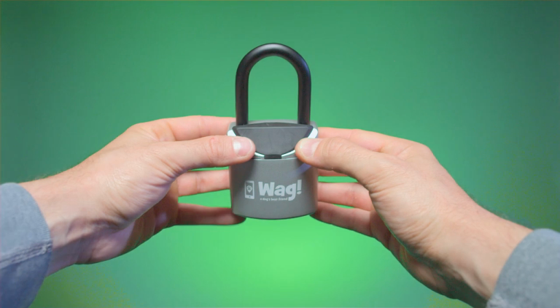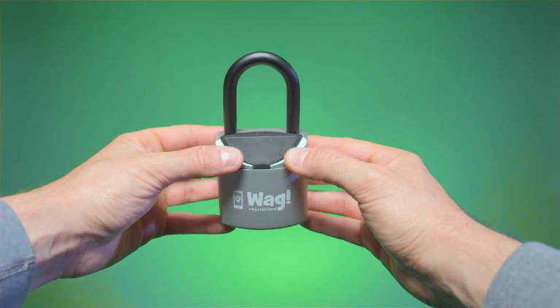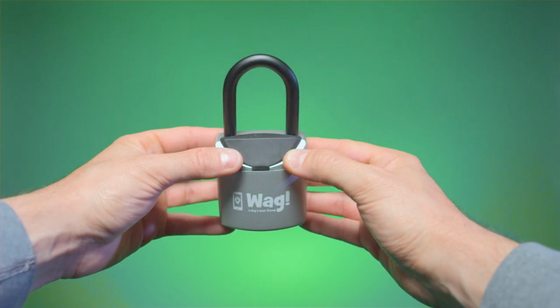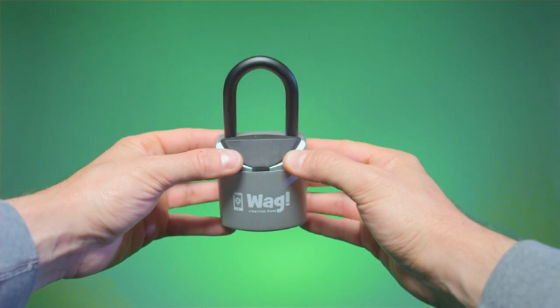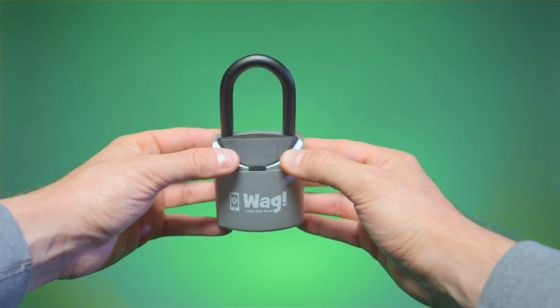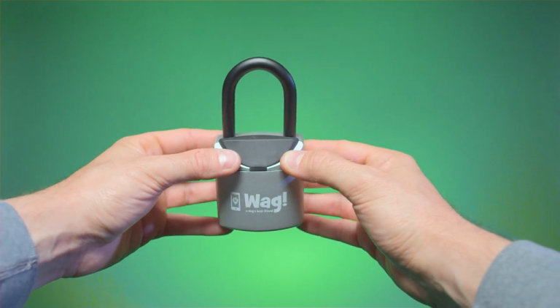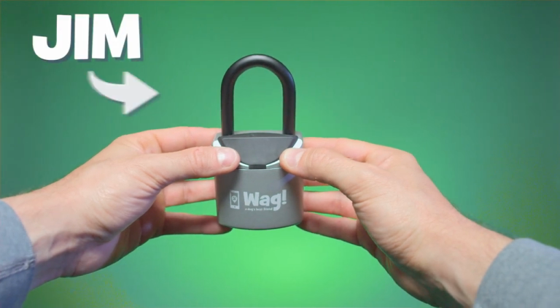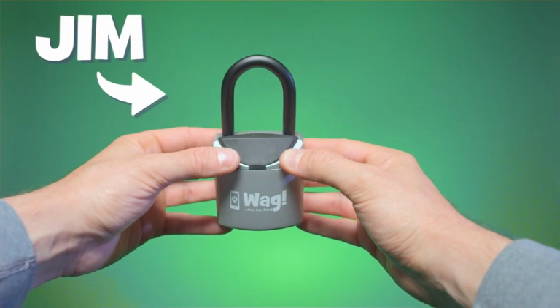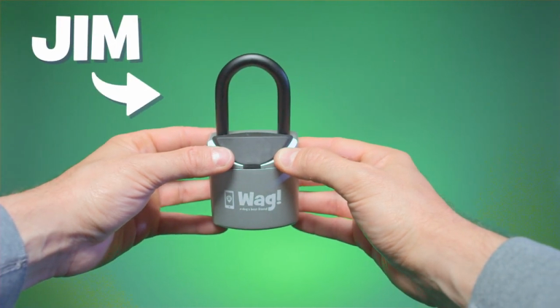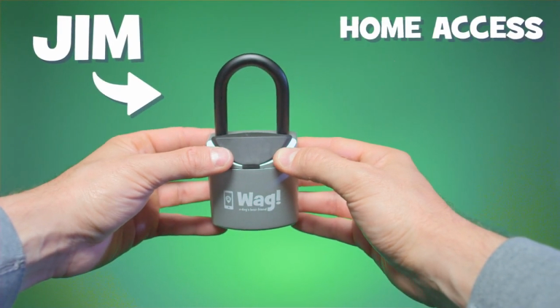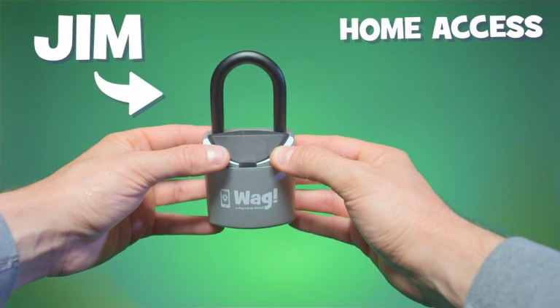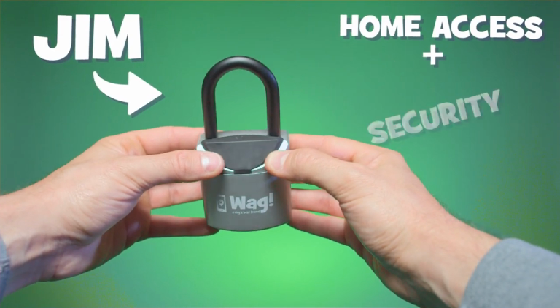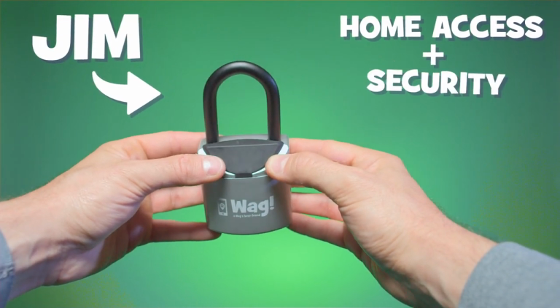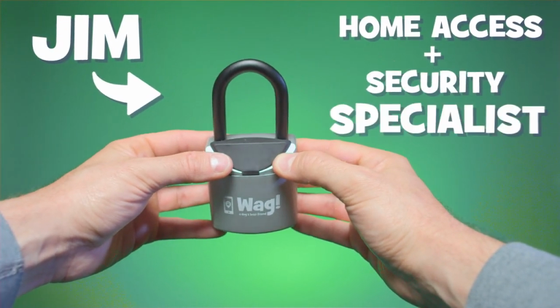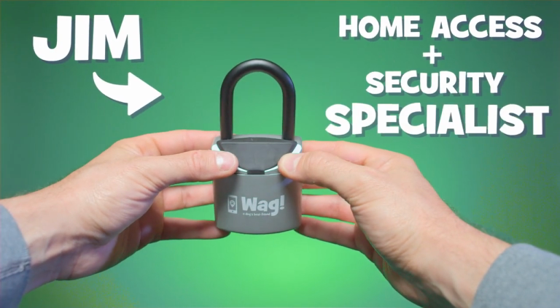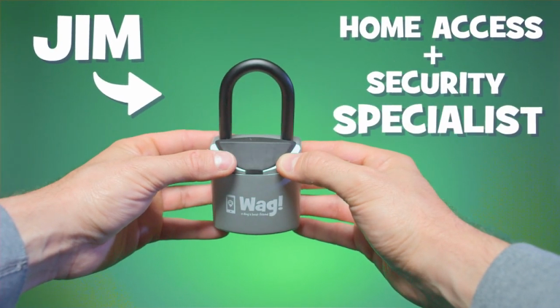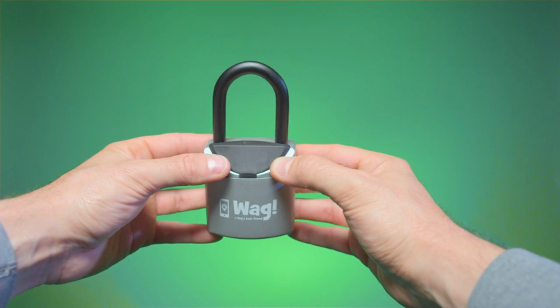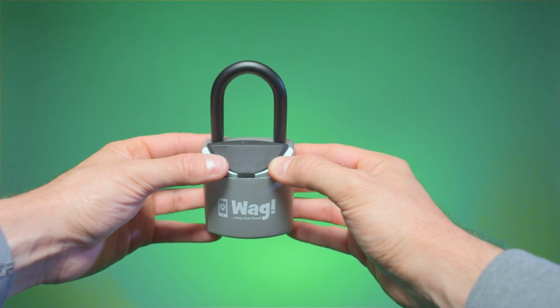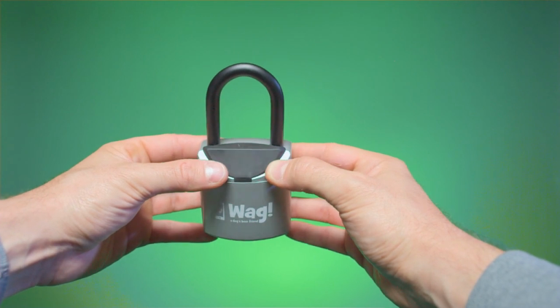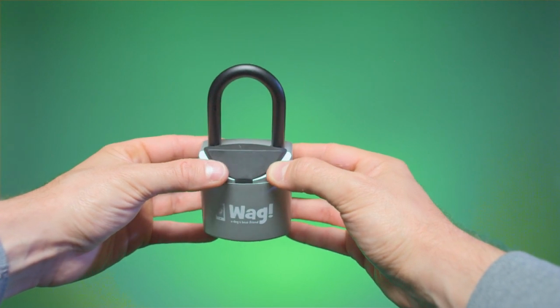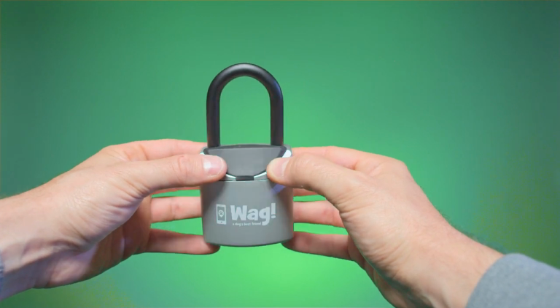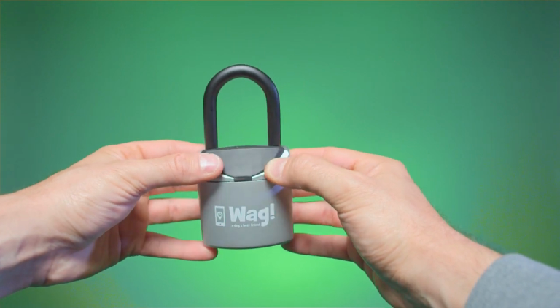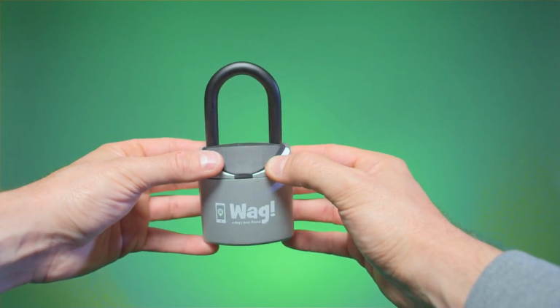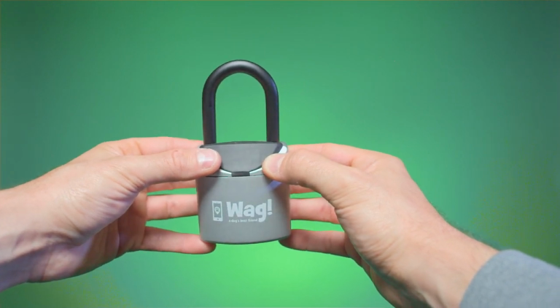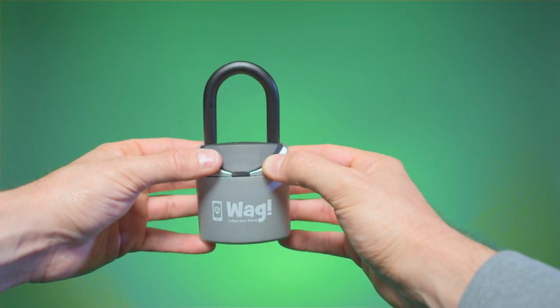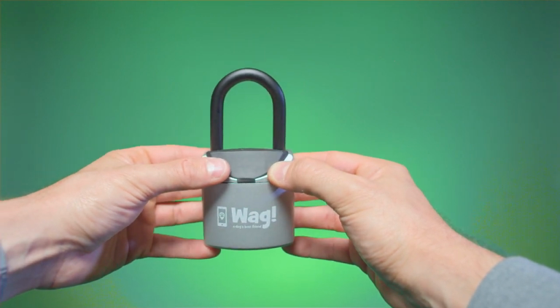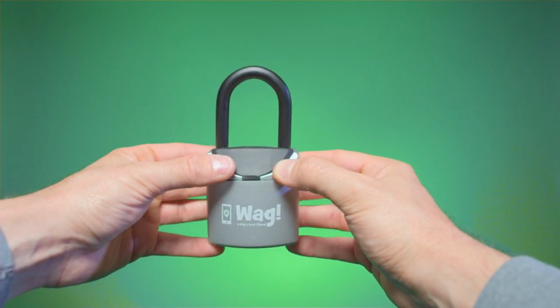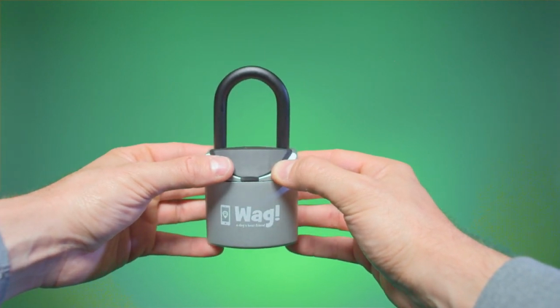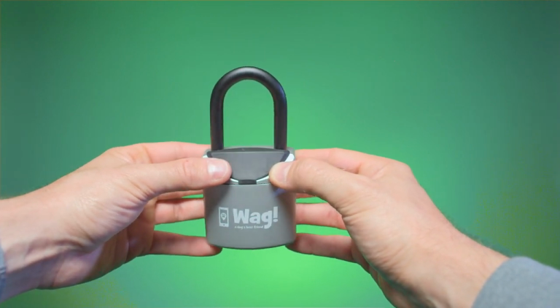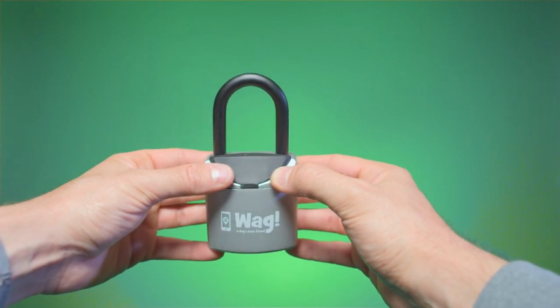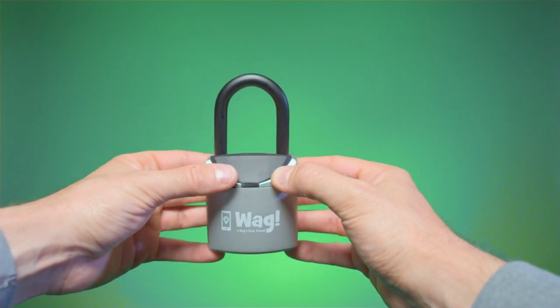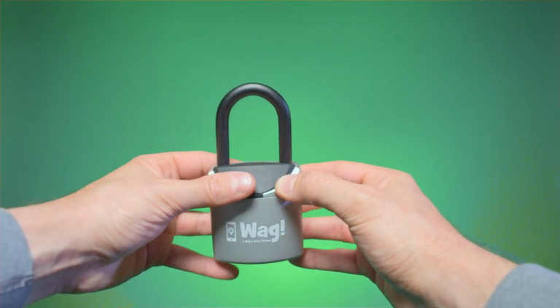Hello again WAG users. It's Jim, your home access and security specialist. Now that you have your lockbox and we've explained why you need it, let's show you how it works.